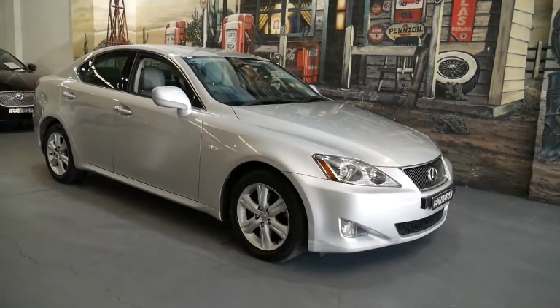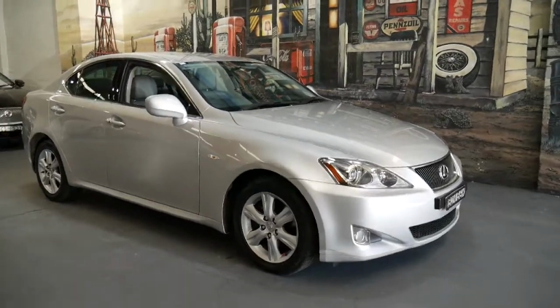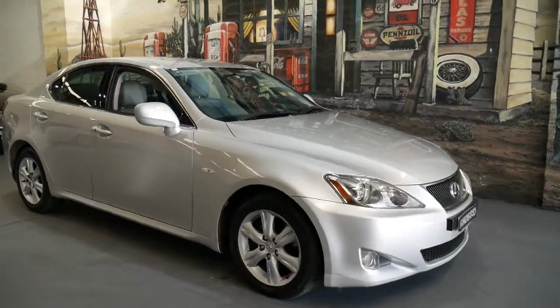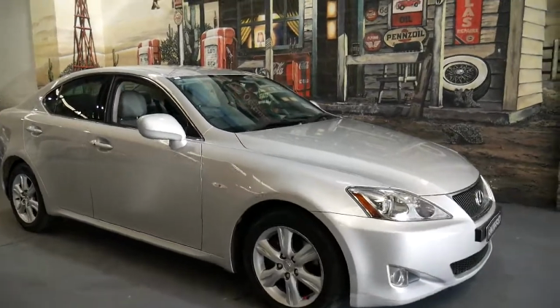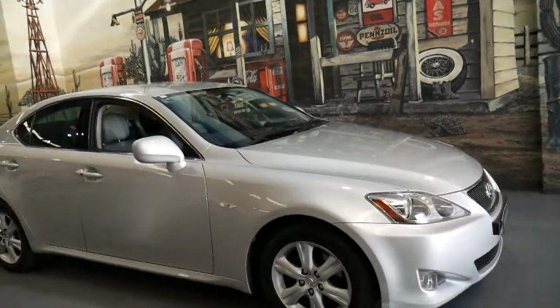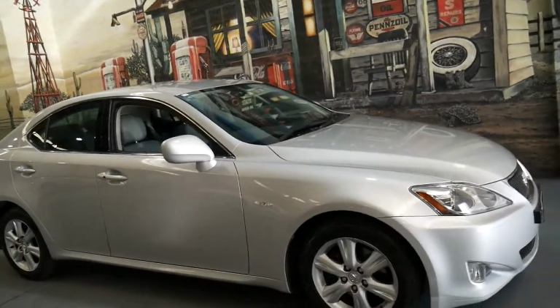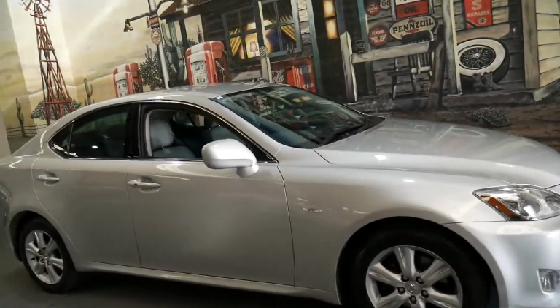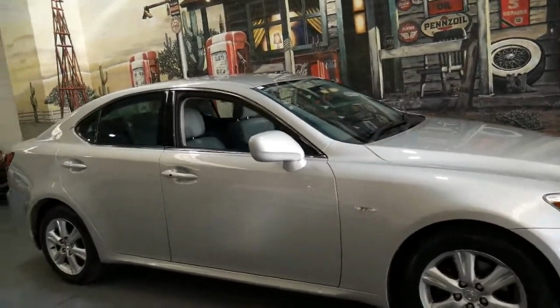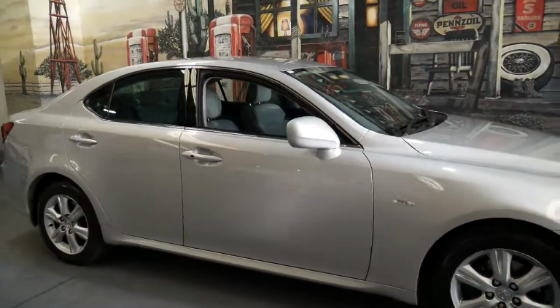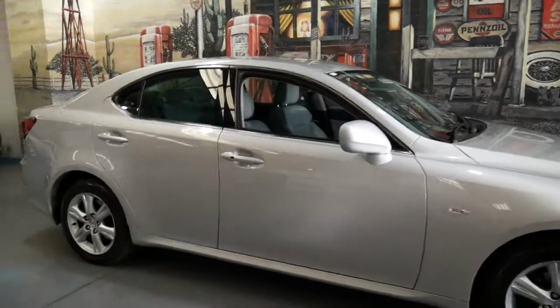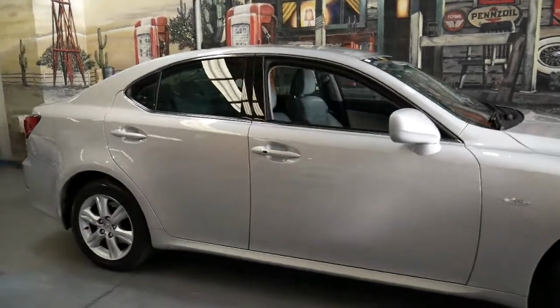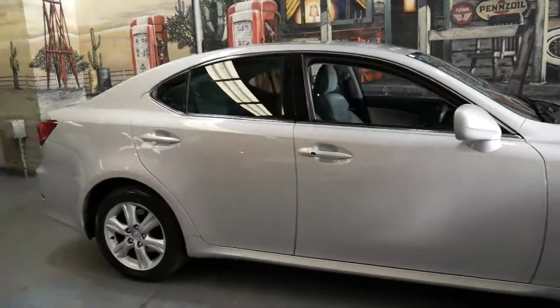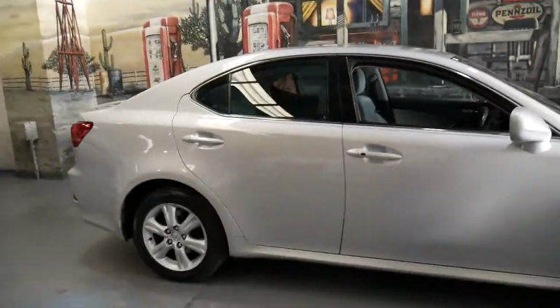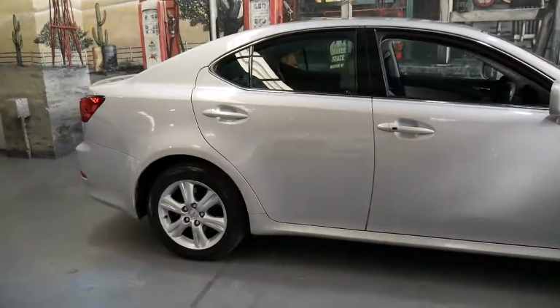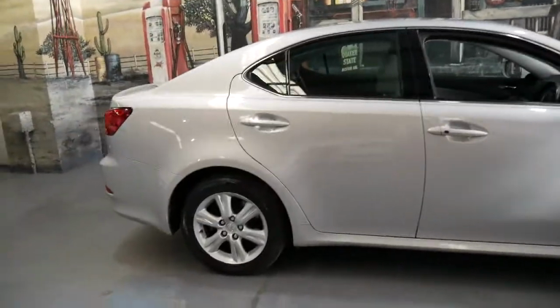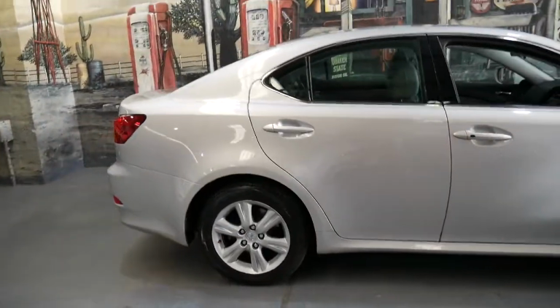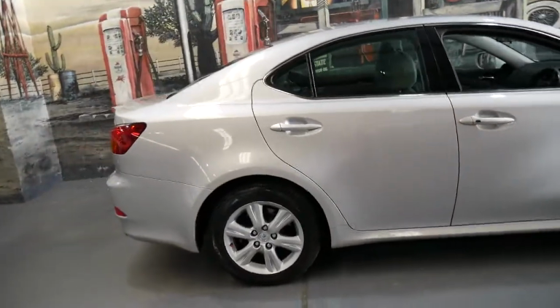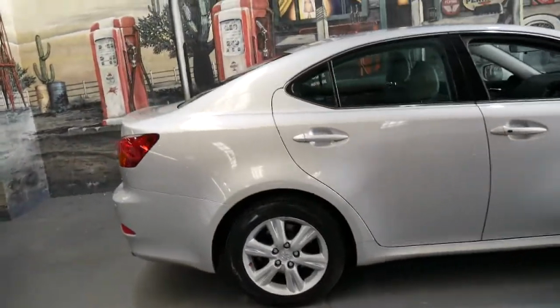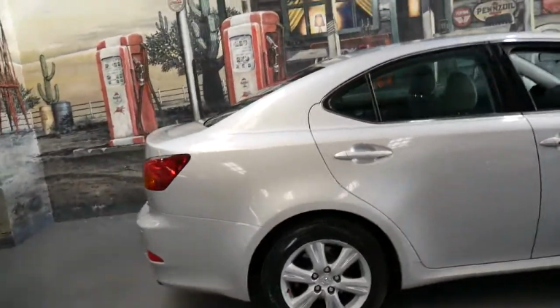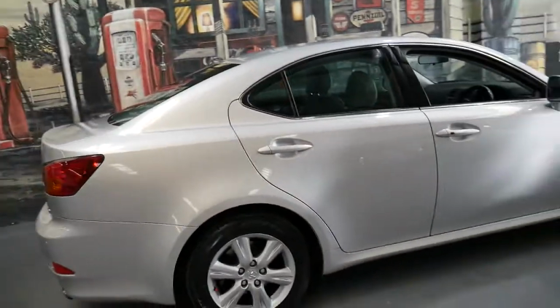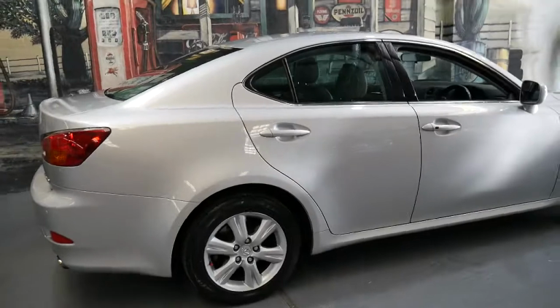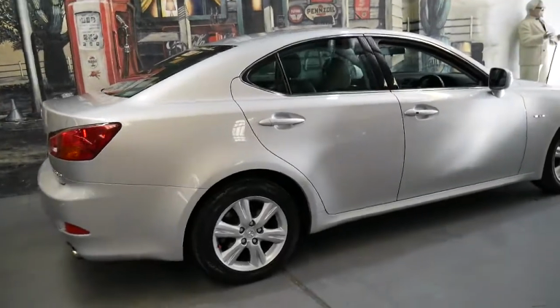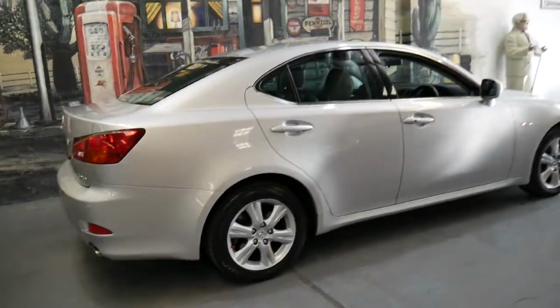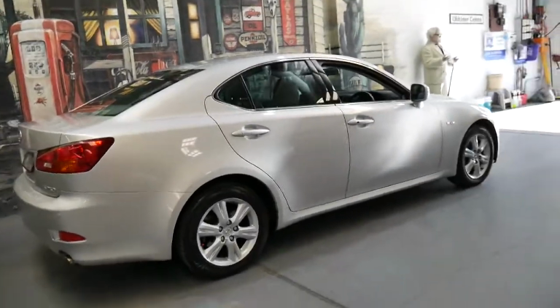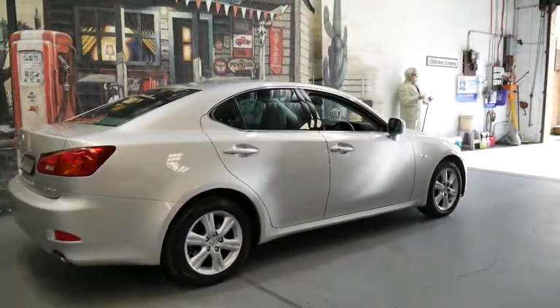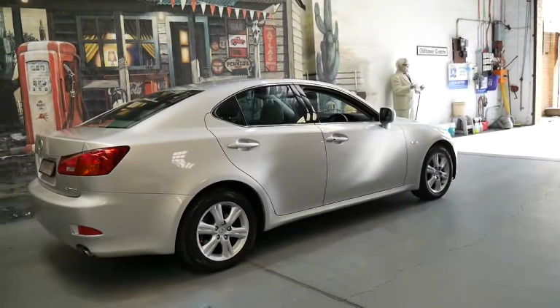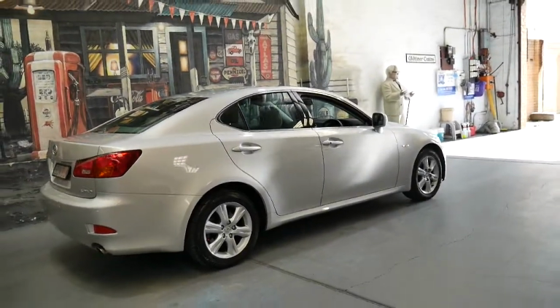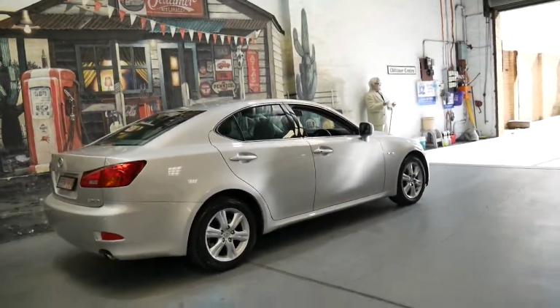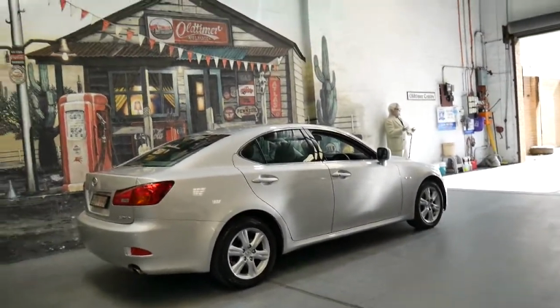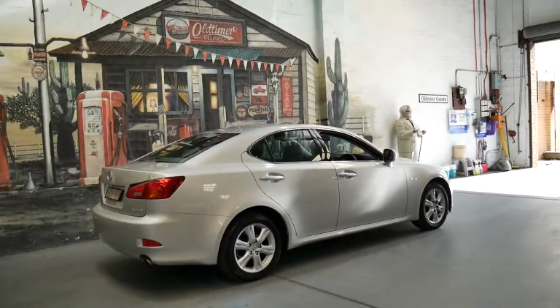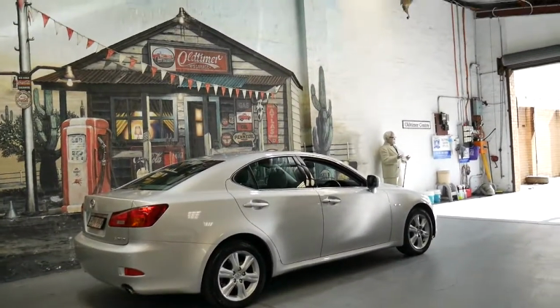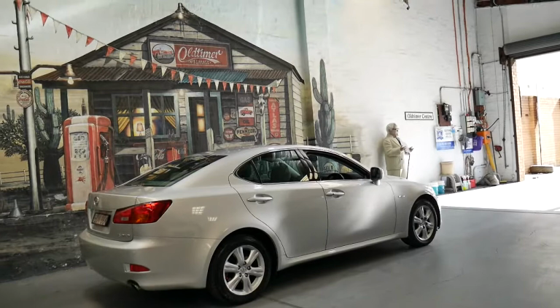These Lexus IS250s are fantastic cars. My name is Philip Tarrant and I'm going to talk to you about this very good condition Lexus IS250.